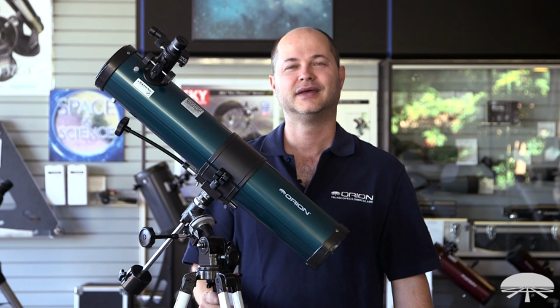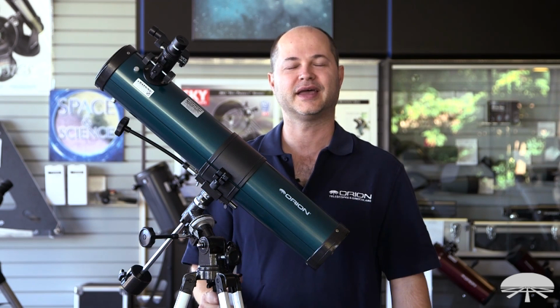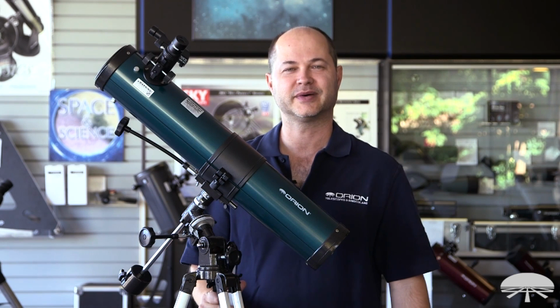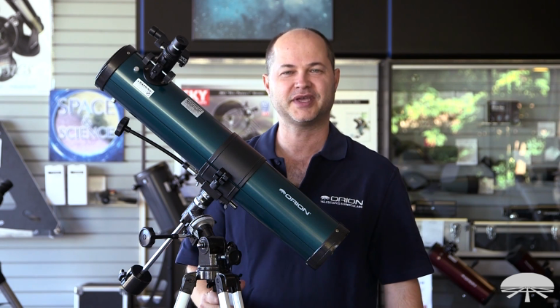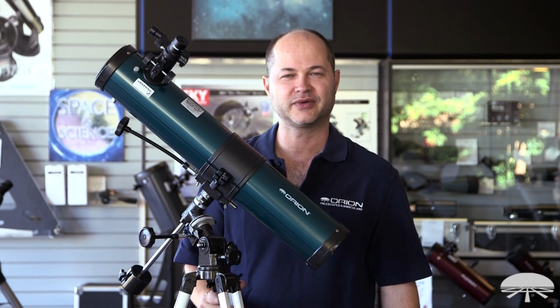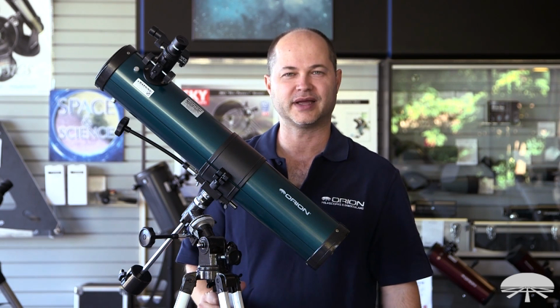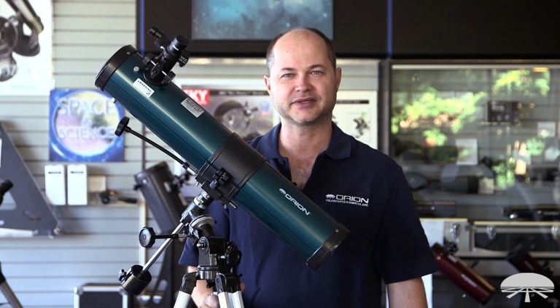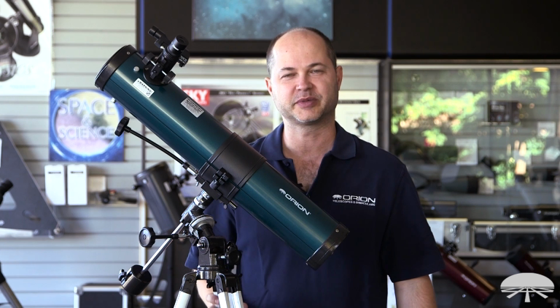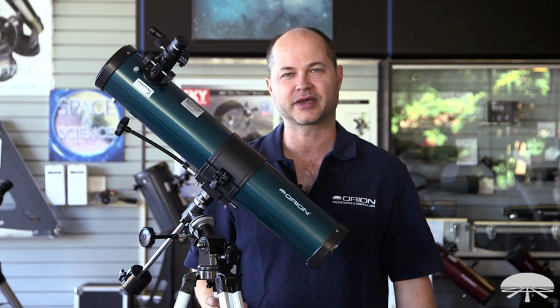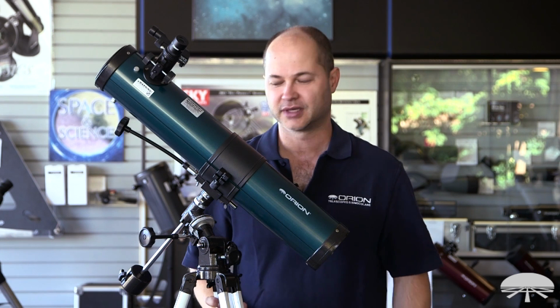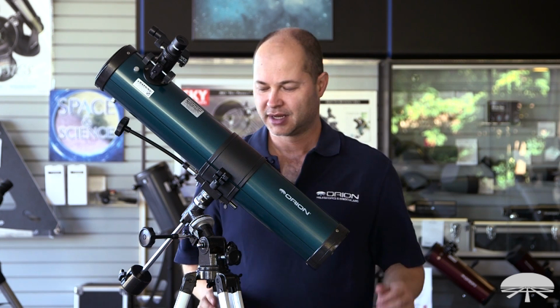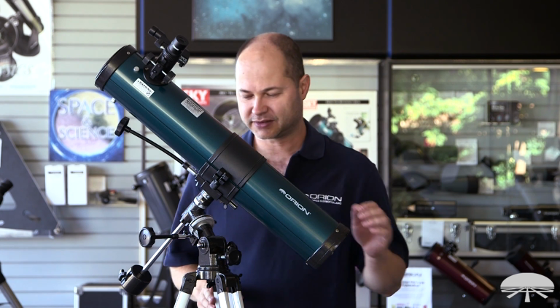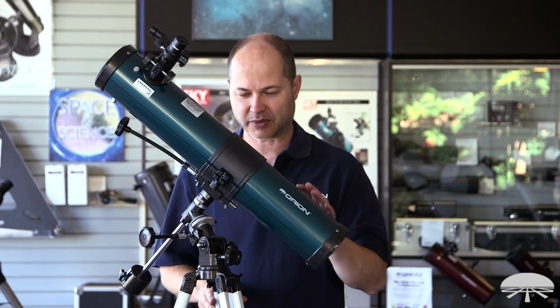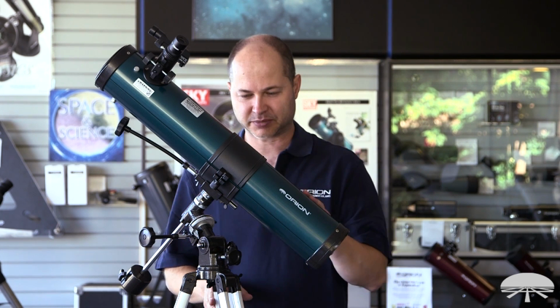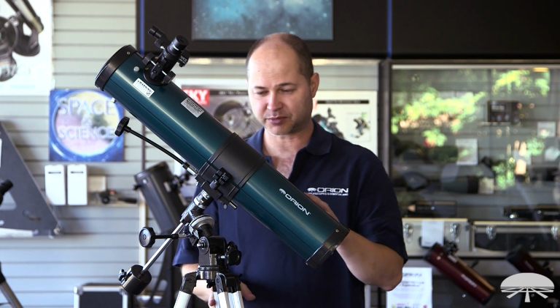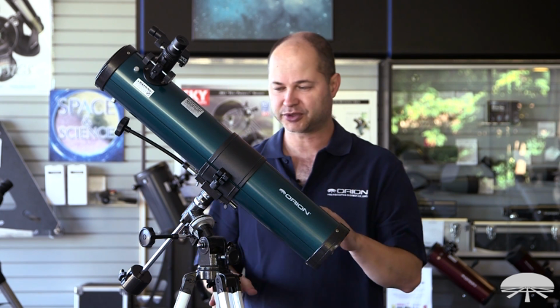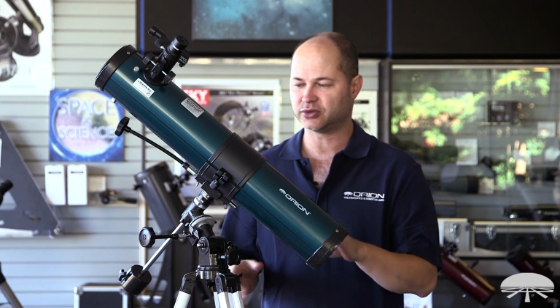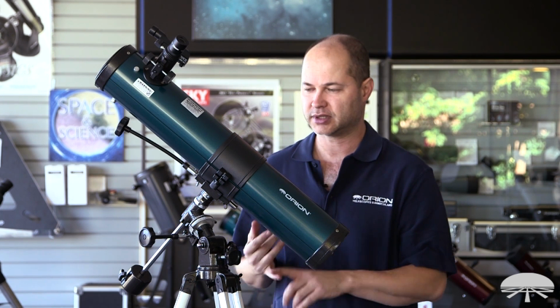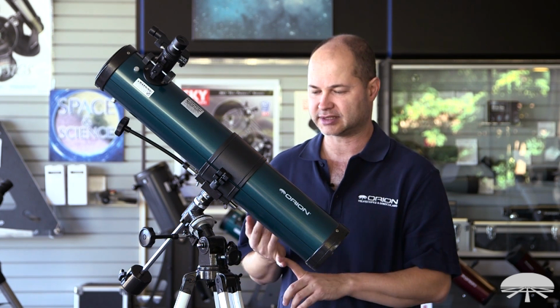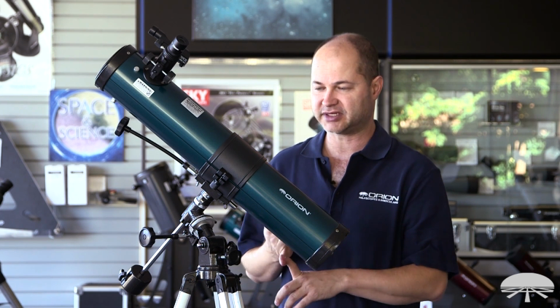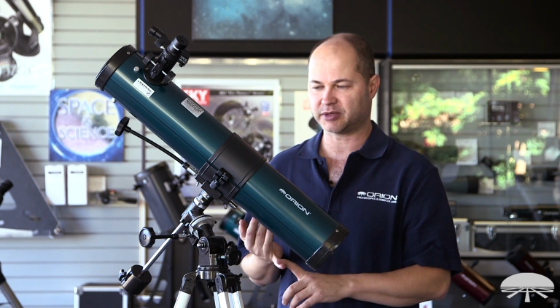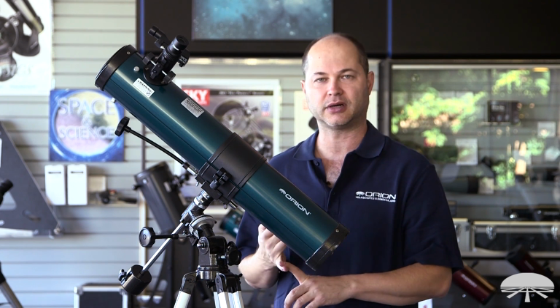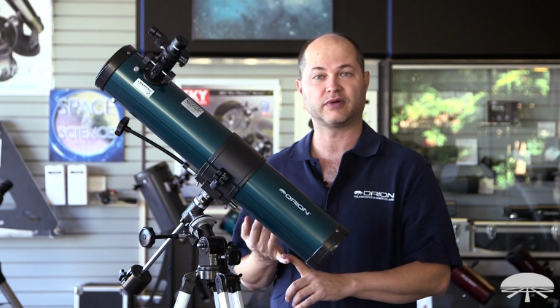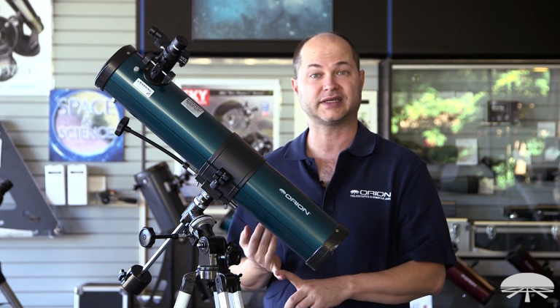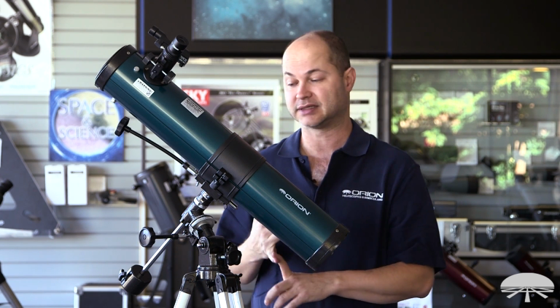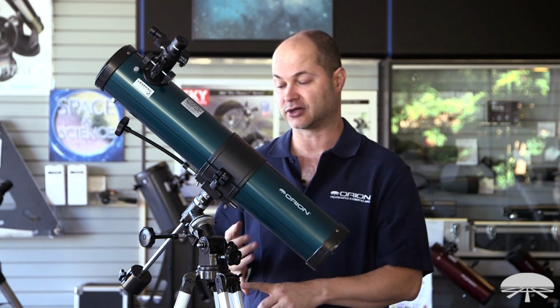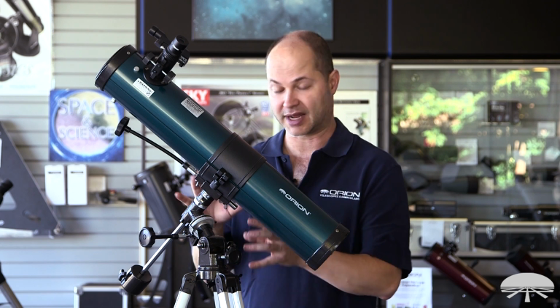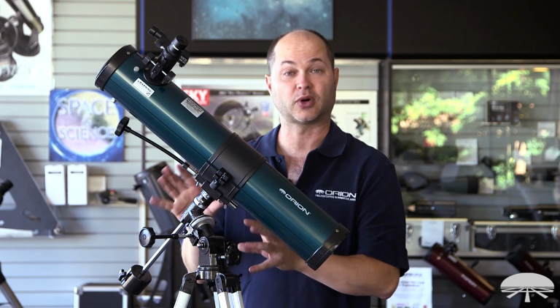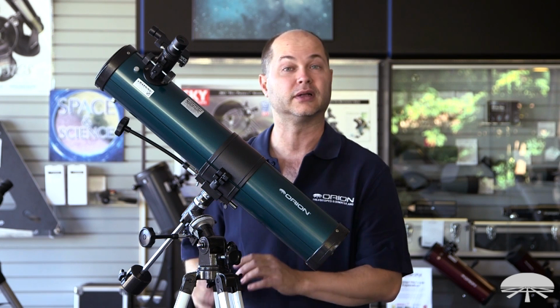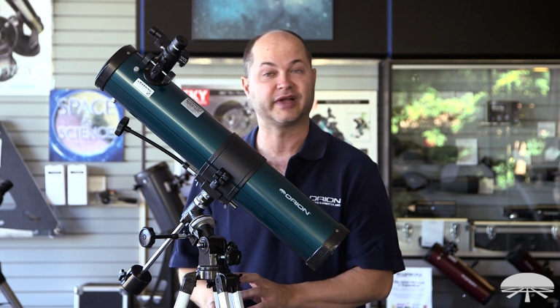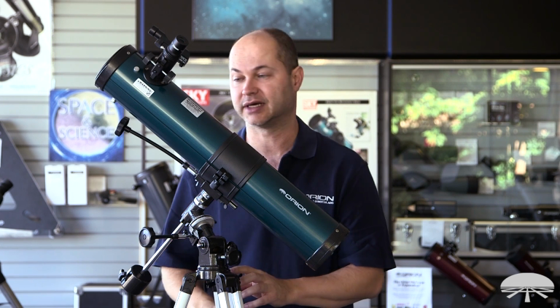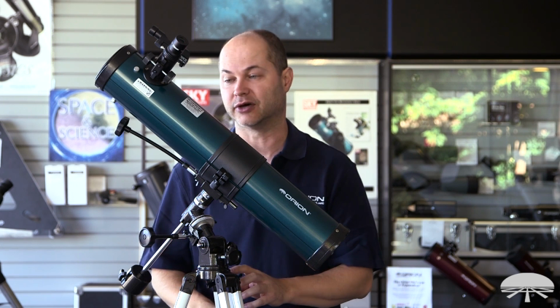Hi everyone, I'm Ken with Orion Telescopes and Binoculars, and this is the Orion Space Probe II 76mm reflecting telescope, an equatorial reflecting telescope.